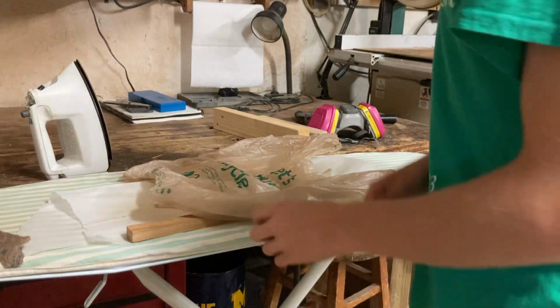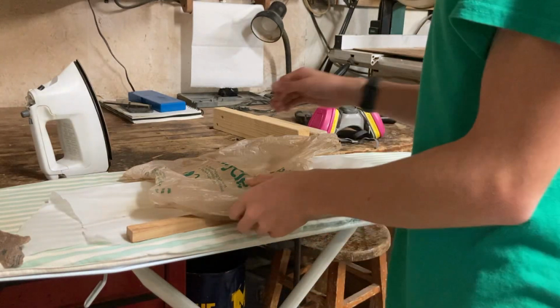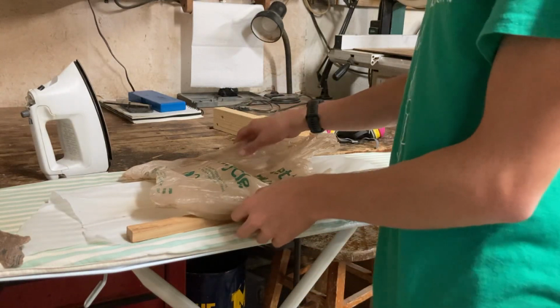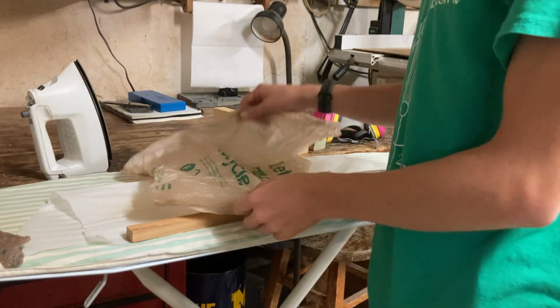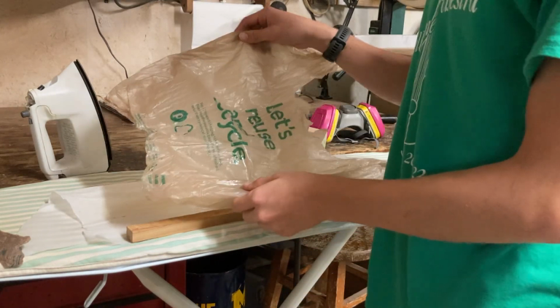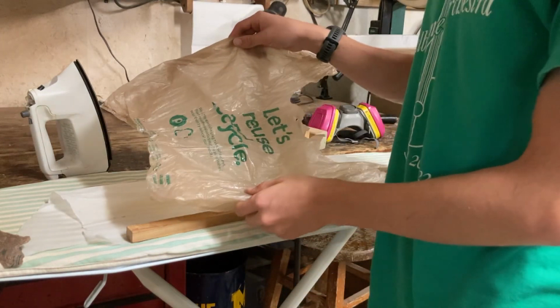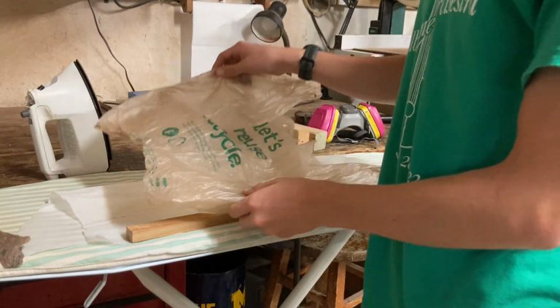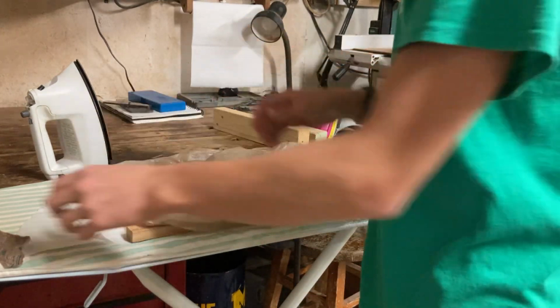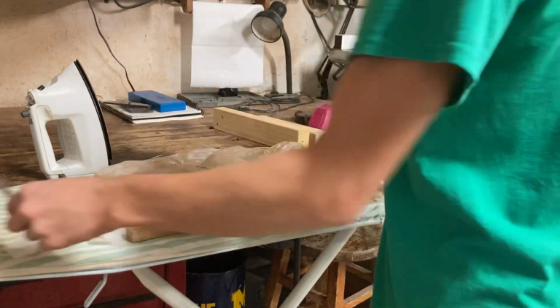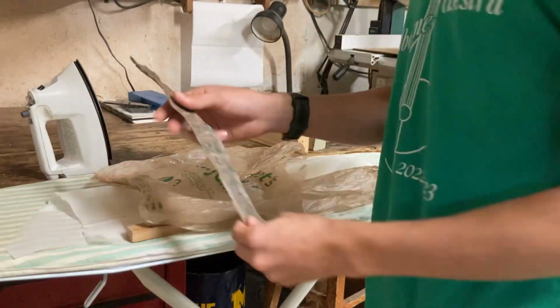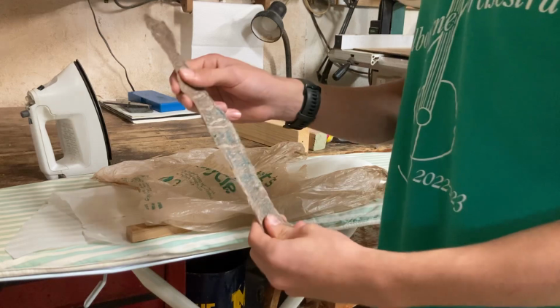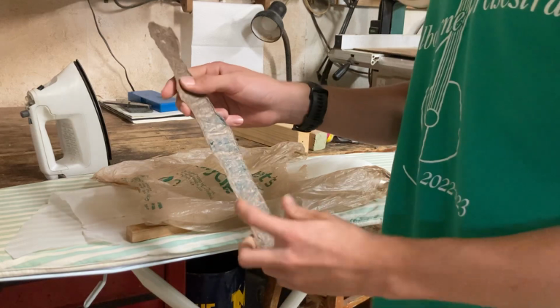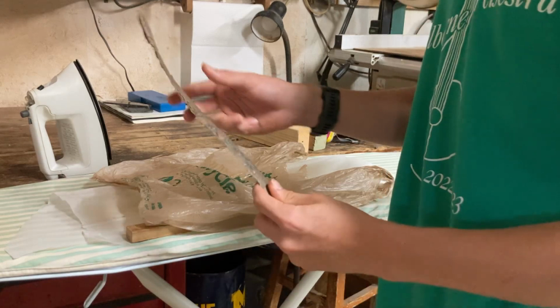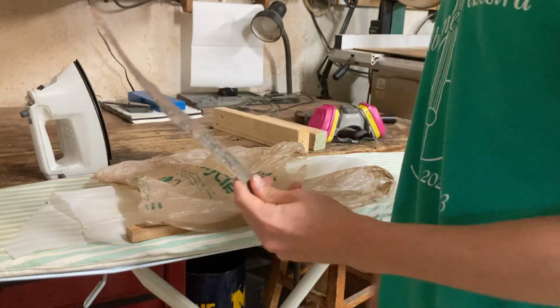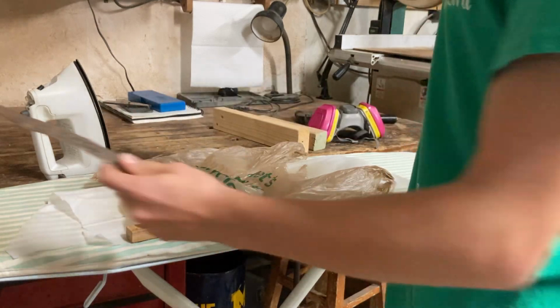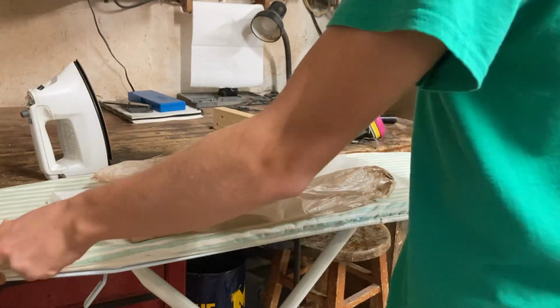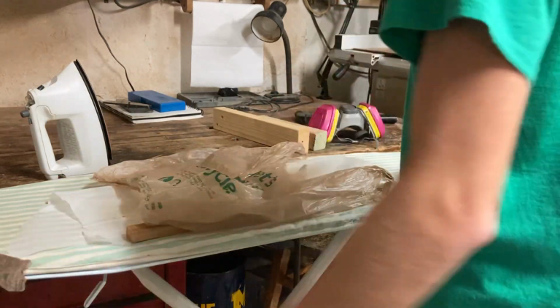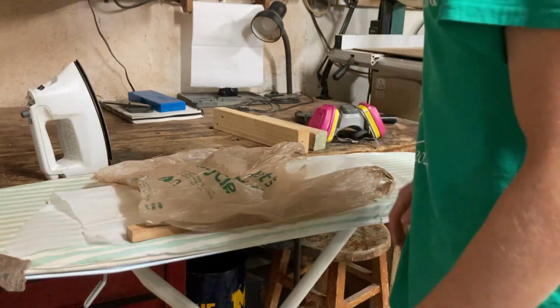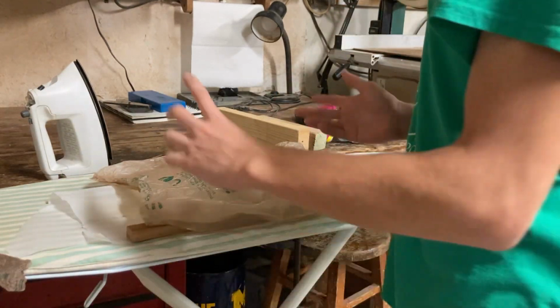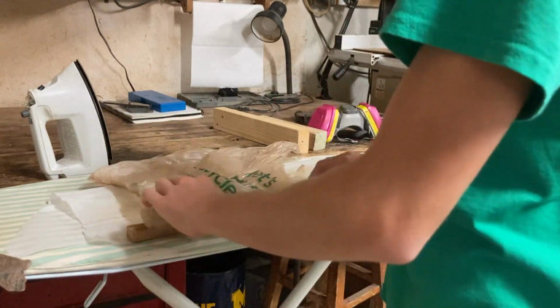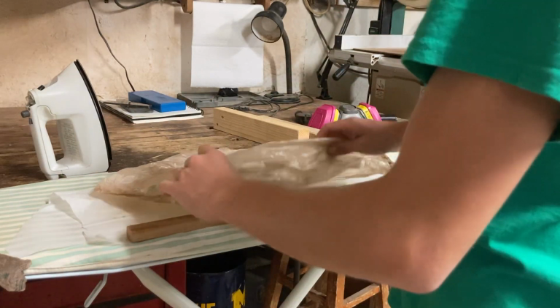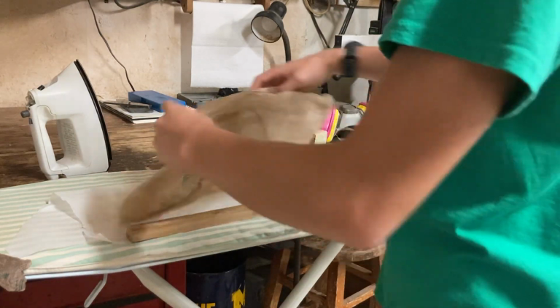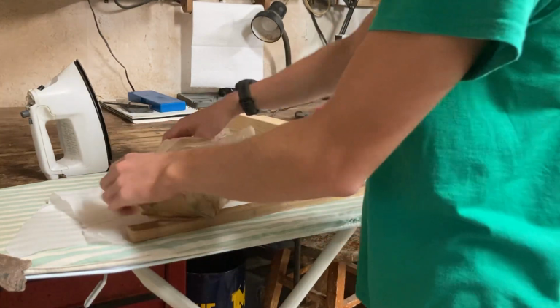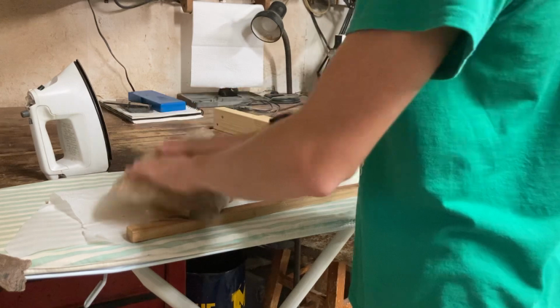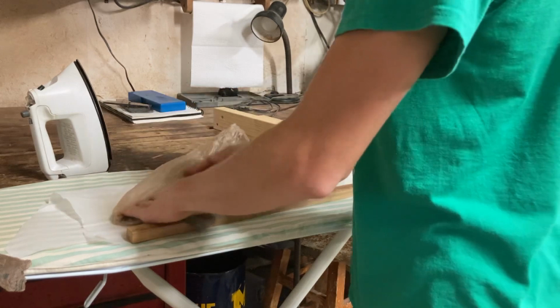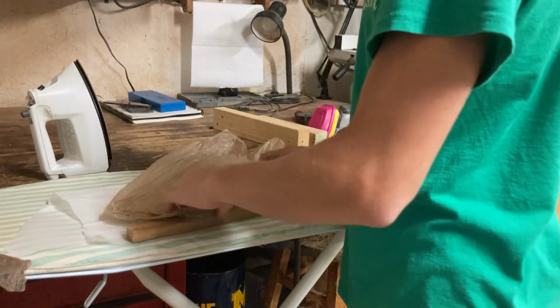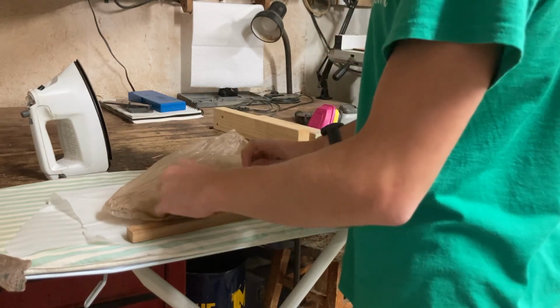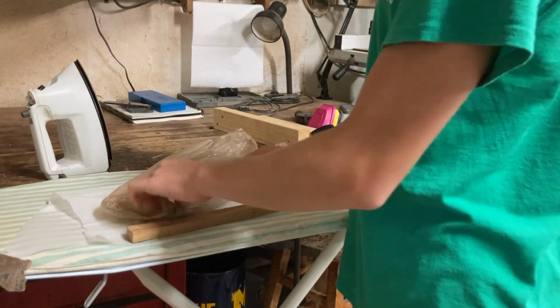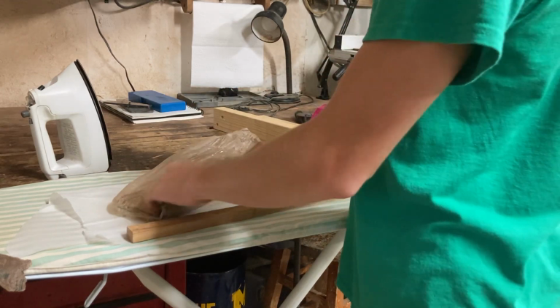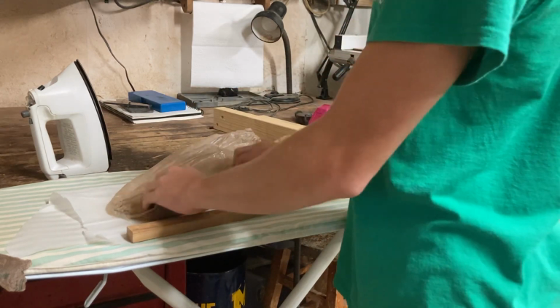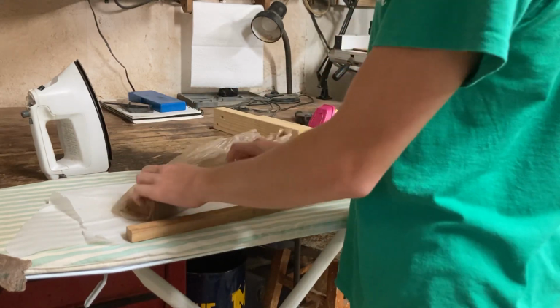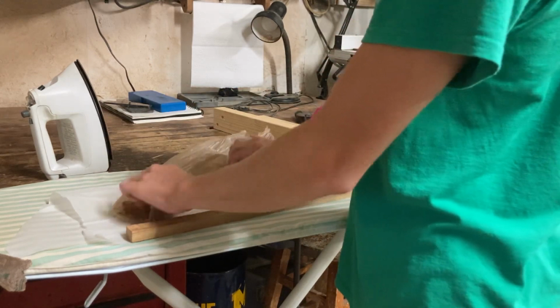The first part of the process is to turn a plastic bag like this into a more dense material that could fit in your beam. What you're gonna want to do is fold the plastic bag in half and roll it up real neatly so it can fit inside your beam.